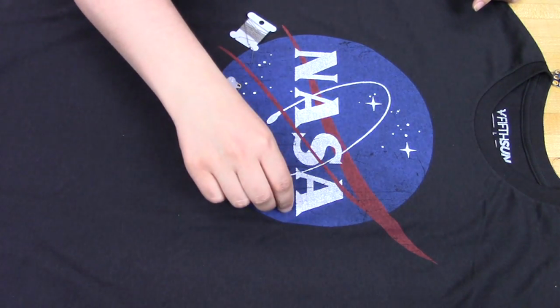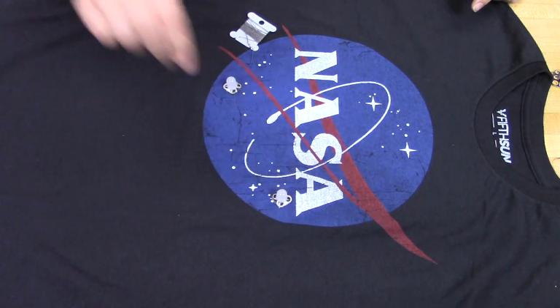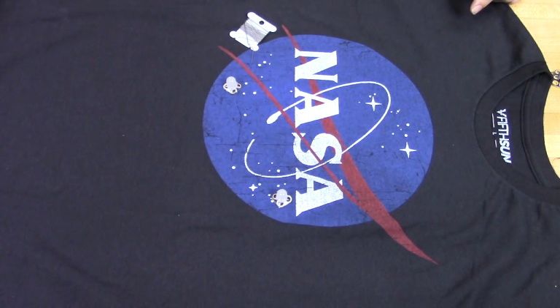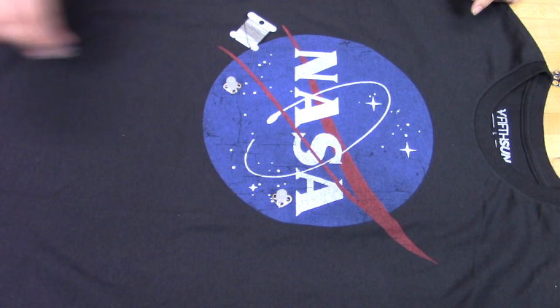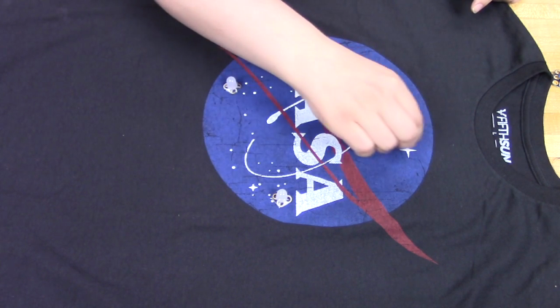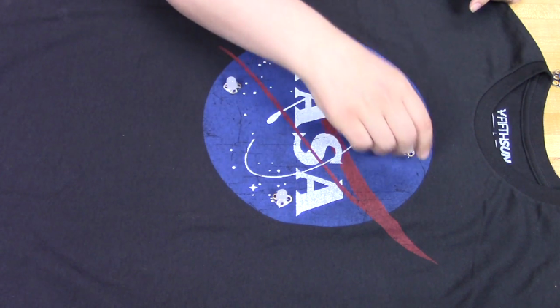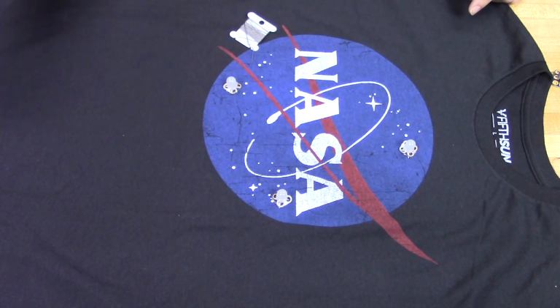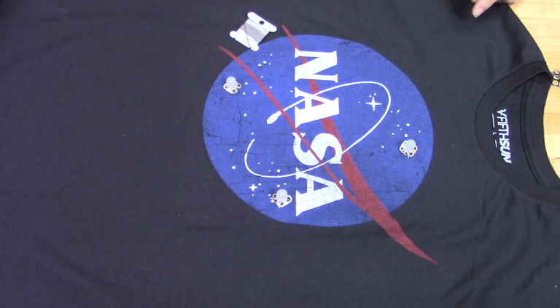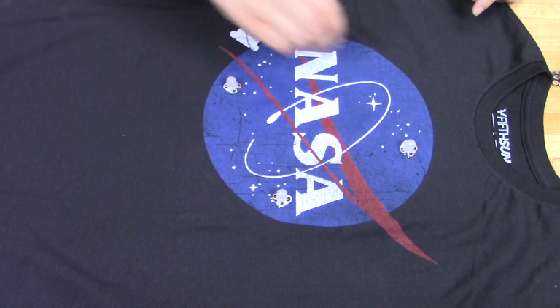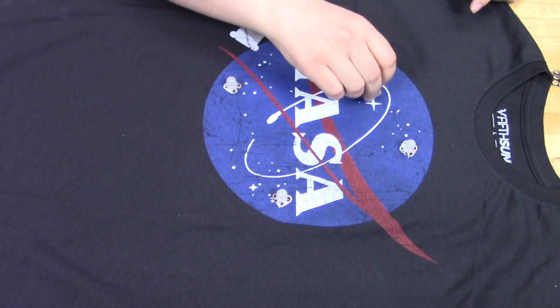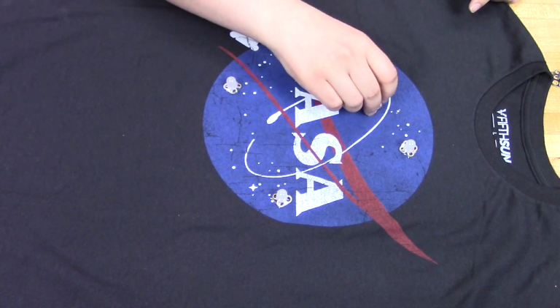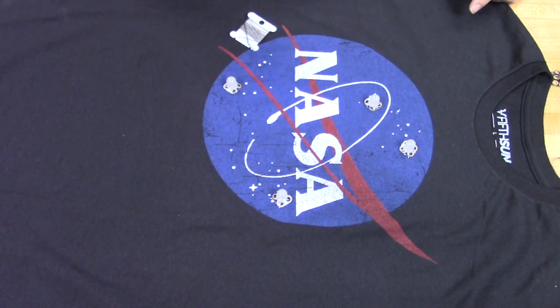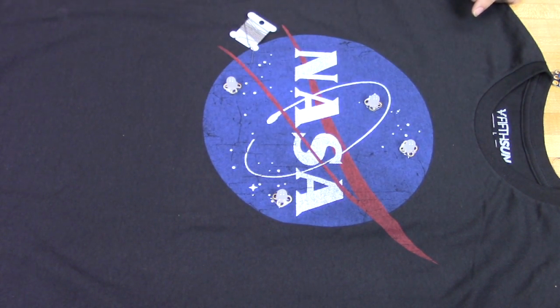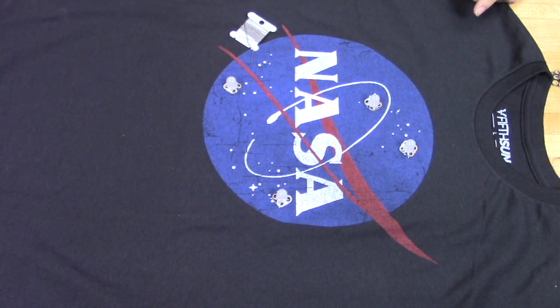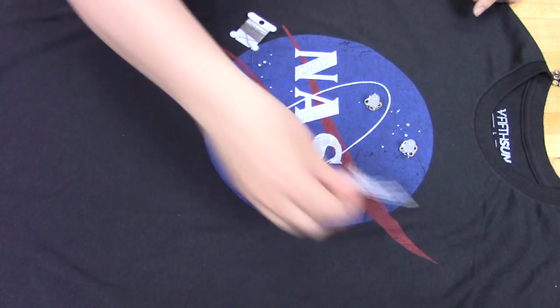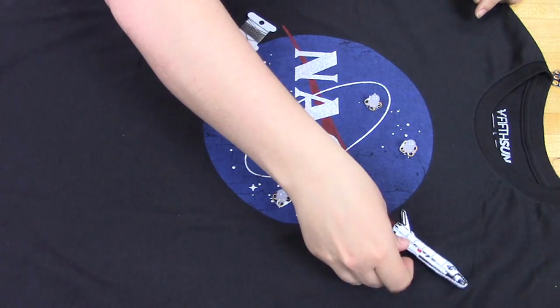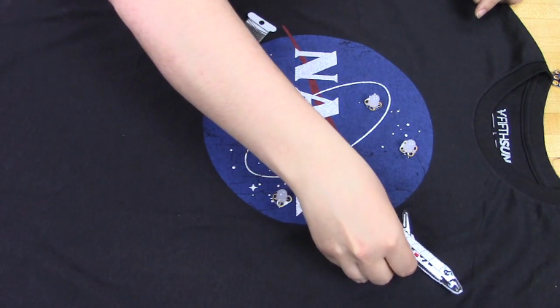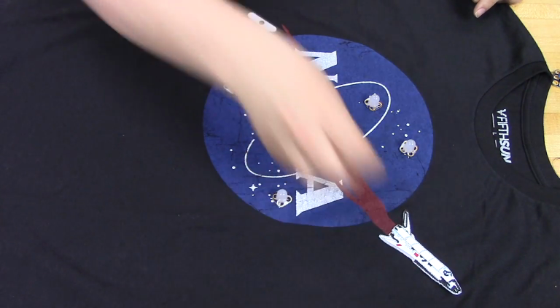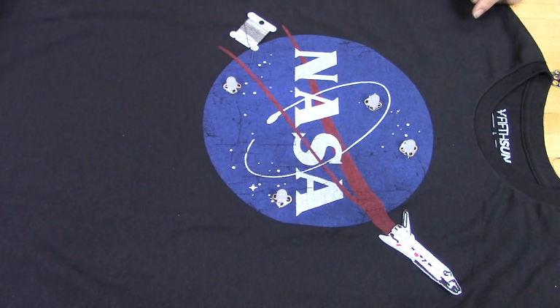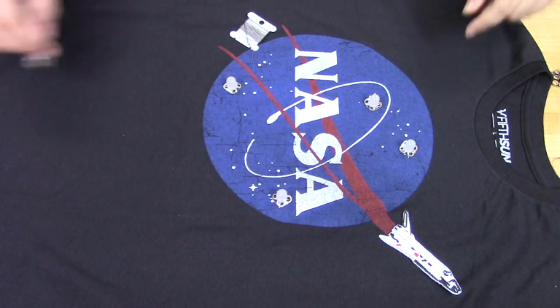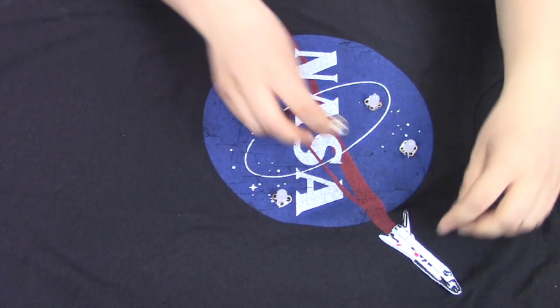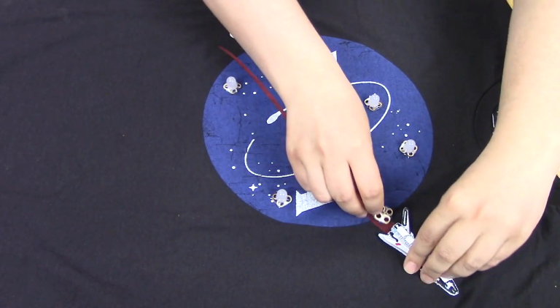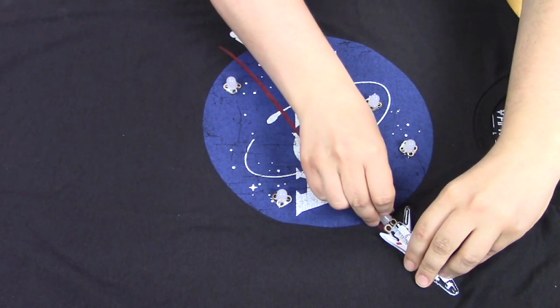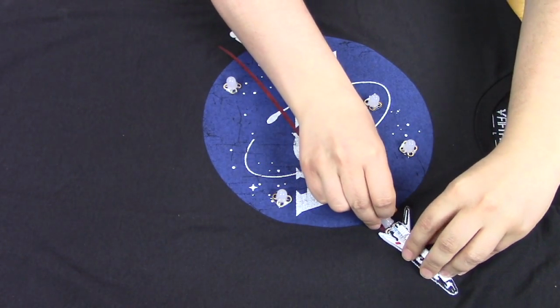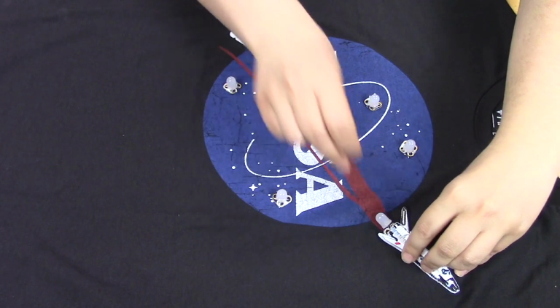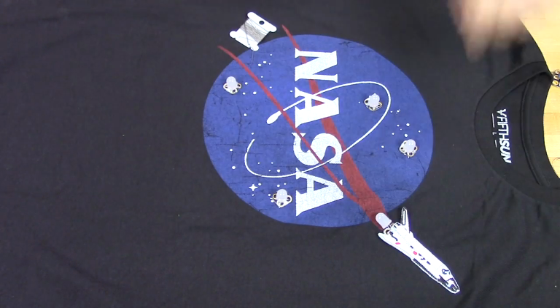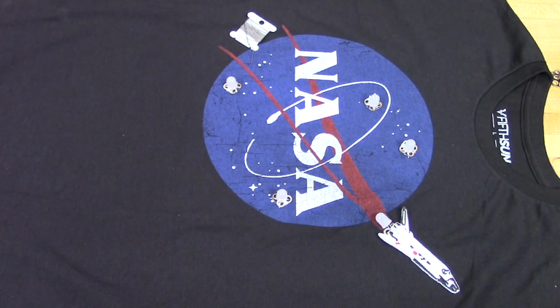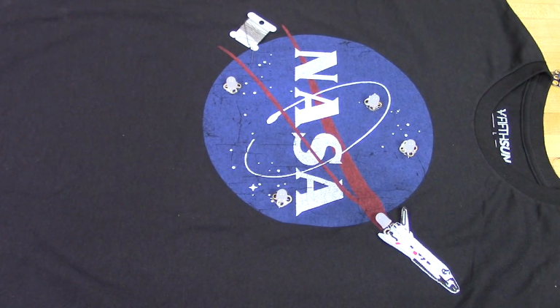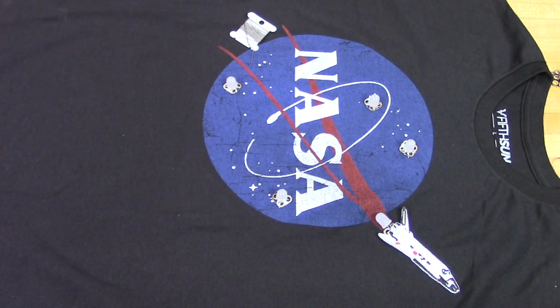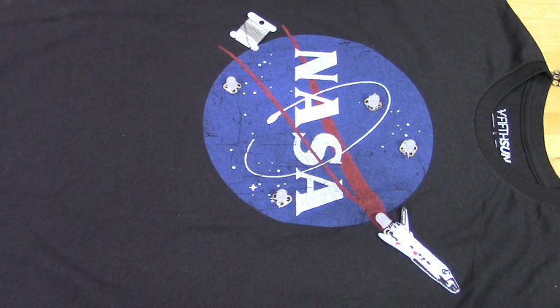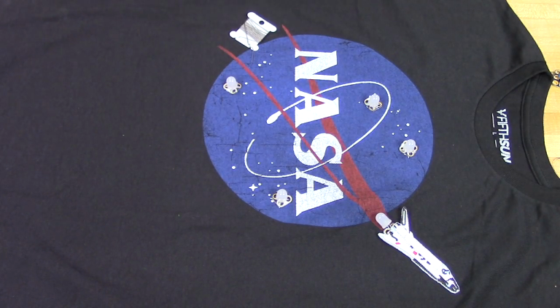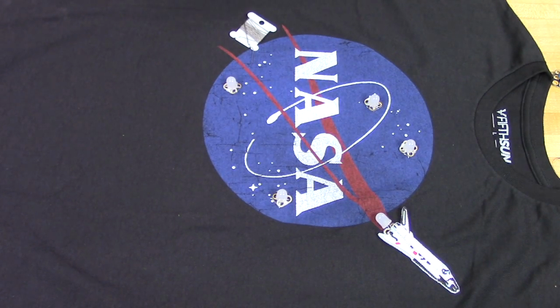We like to start things out by laying all of our parts on our NASA shirt. This just gives an idea of where things will go and you can totally feel free to move things around as you want. We're going to use one LED for the exhaust of our space shuttle as well as four LEDs that will blink and fade on and off.